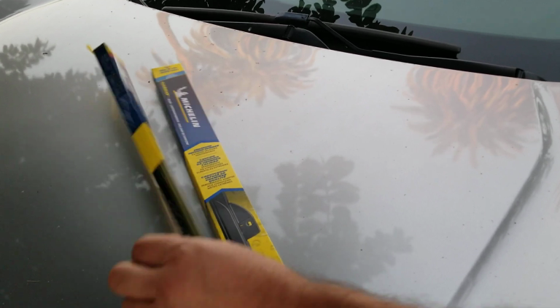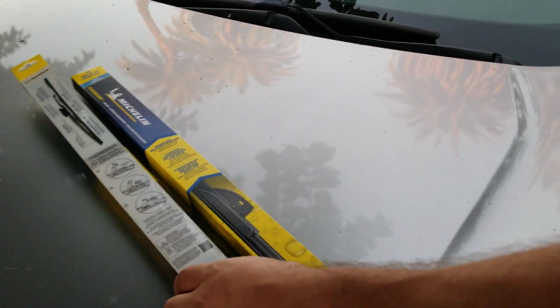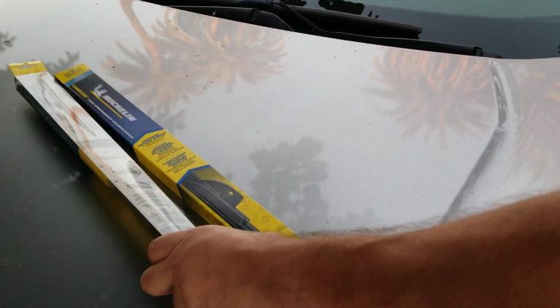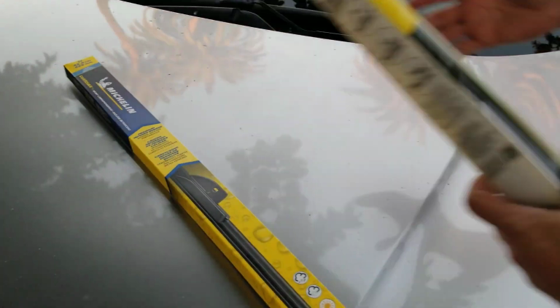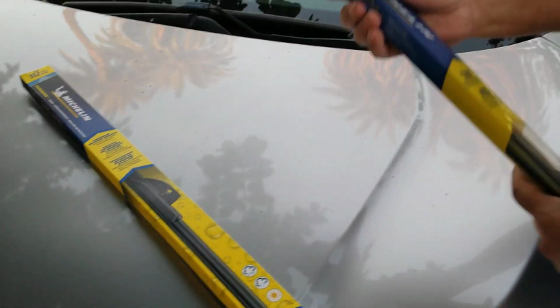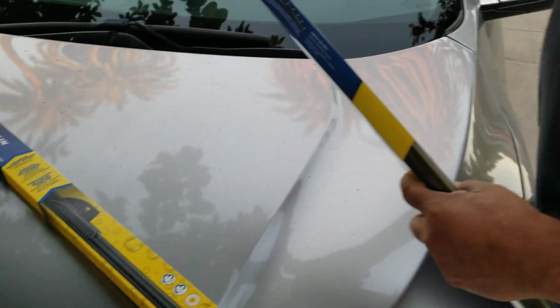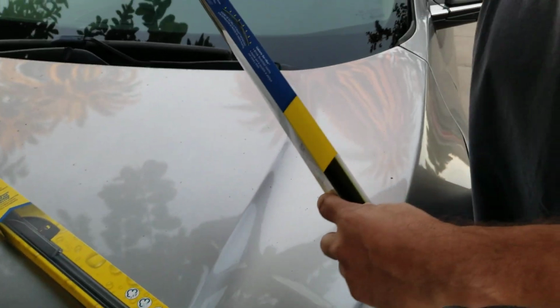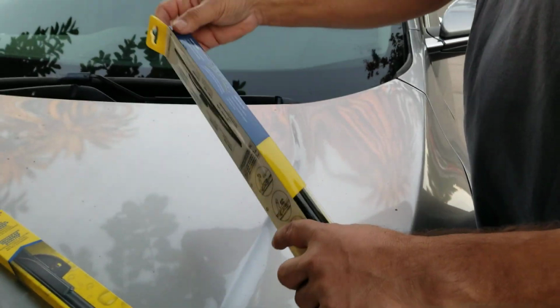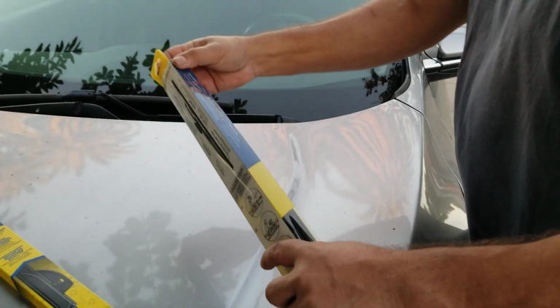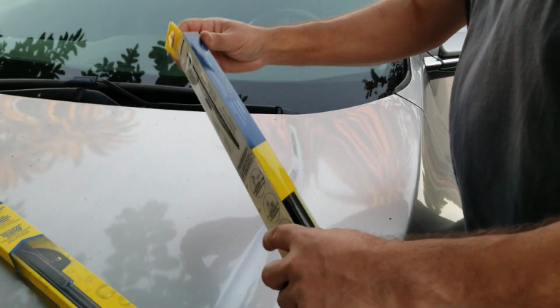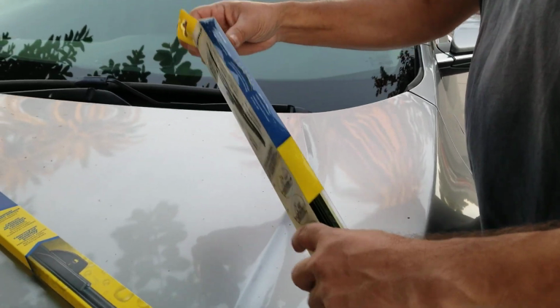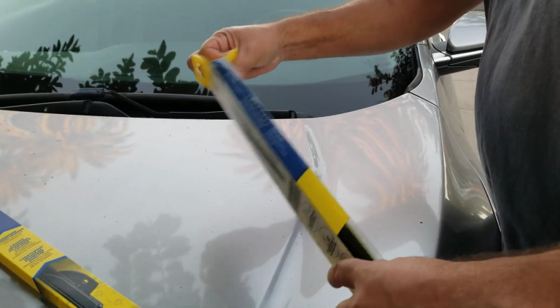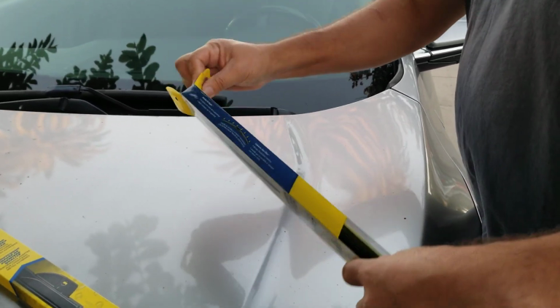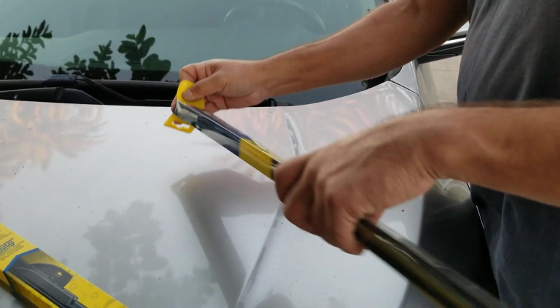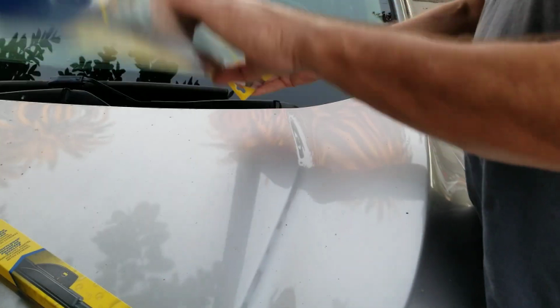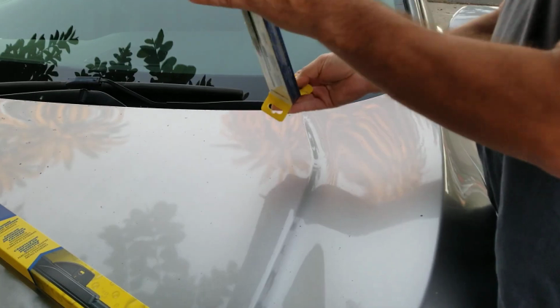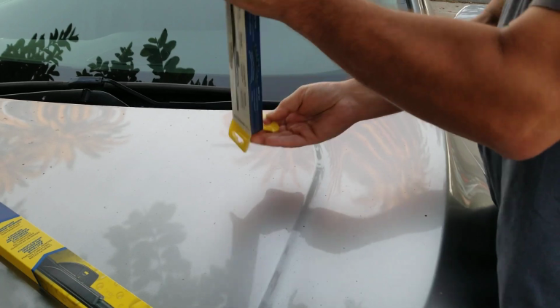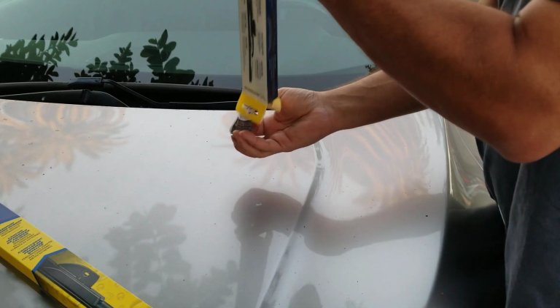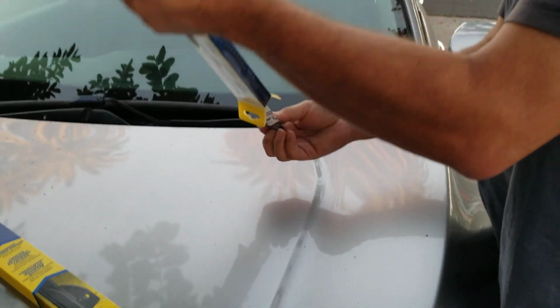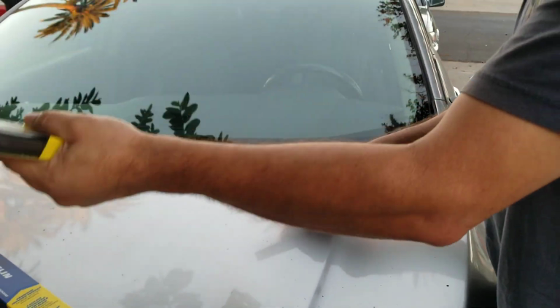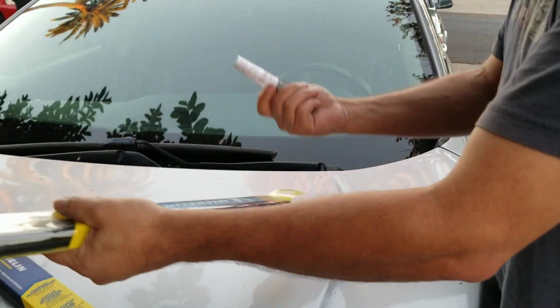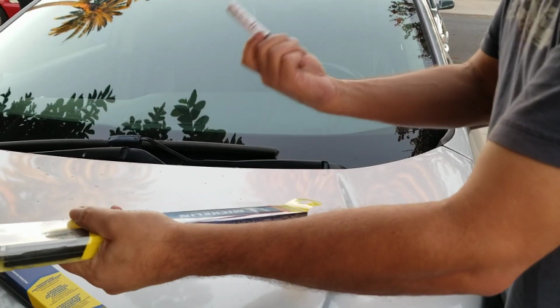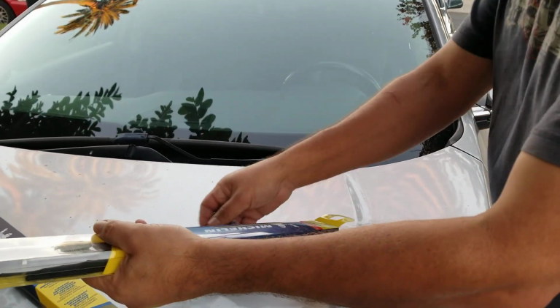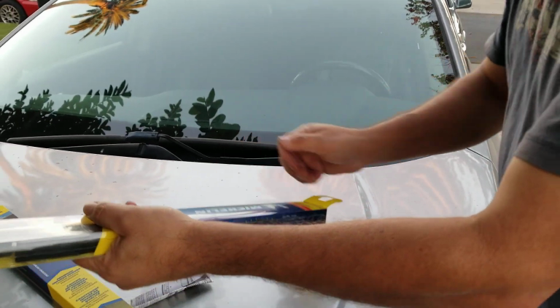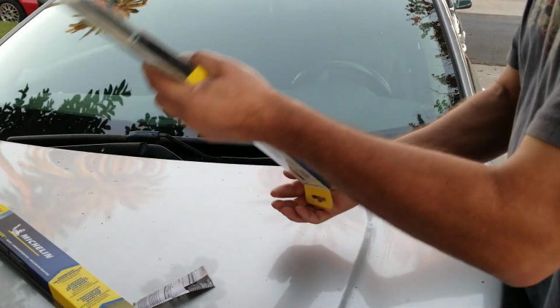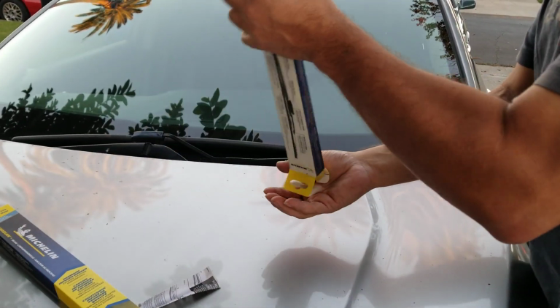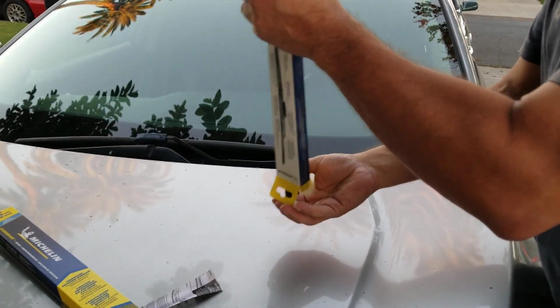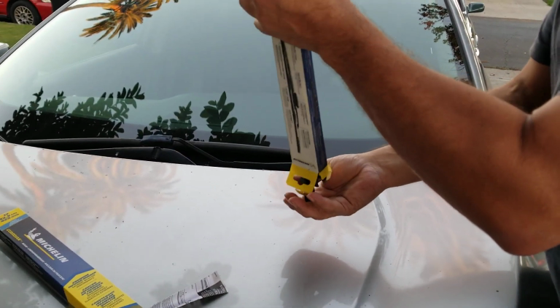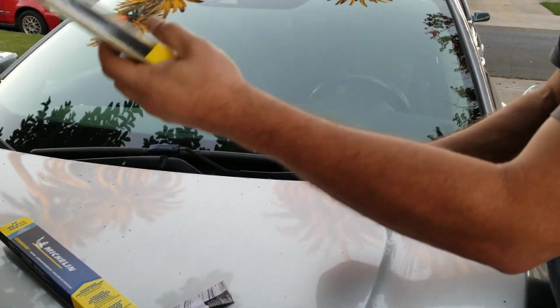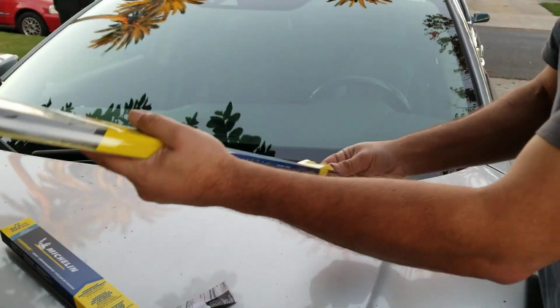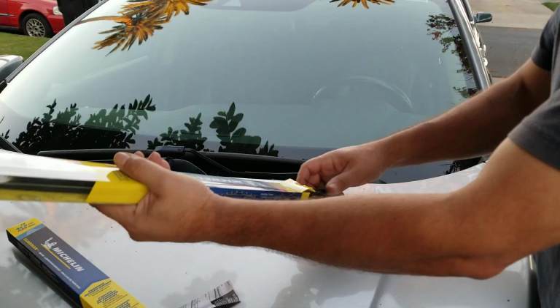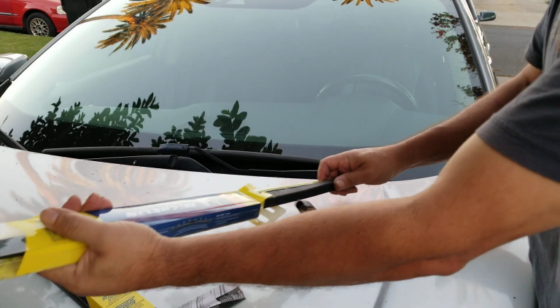So this is a 2016 Honda Civic. When you open up the box you have instructions — and you will need those, which is why you're watching the video.